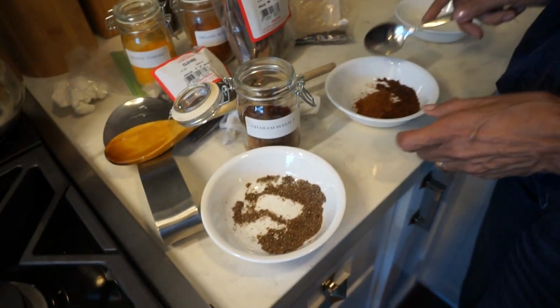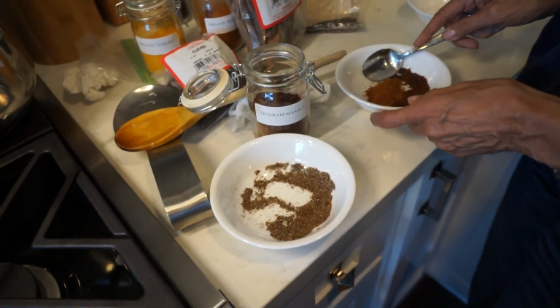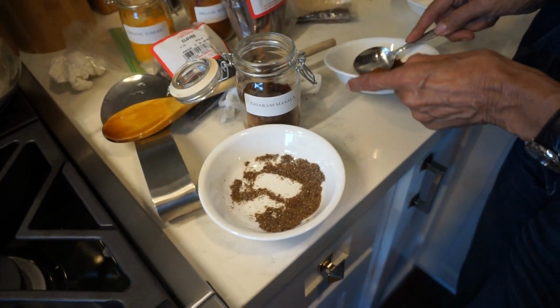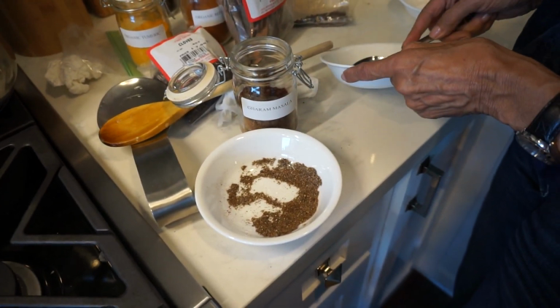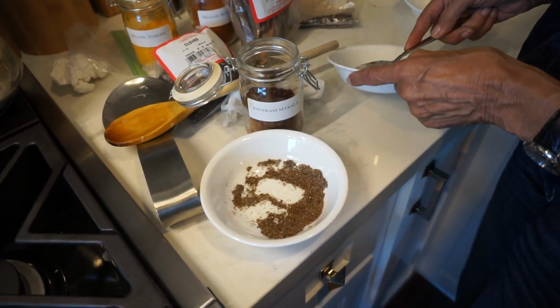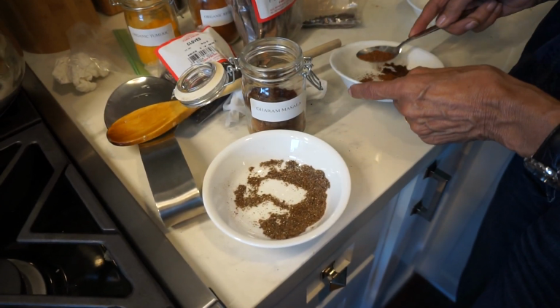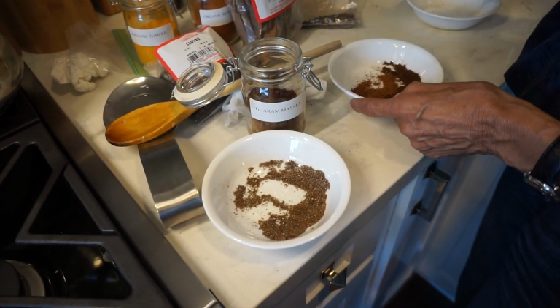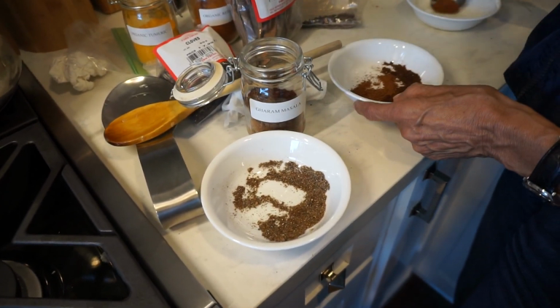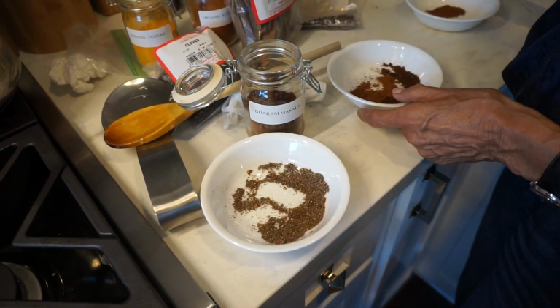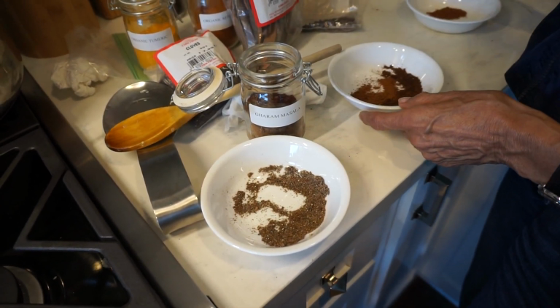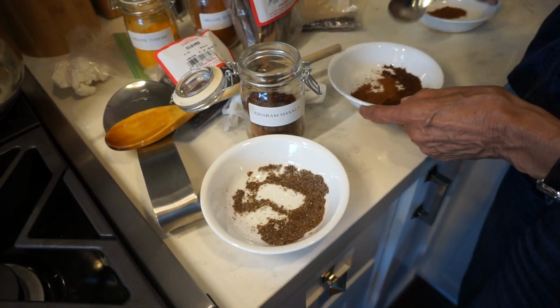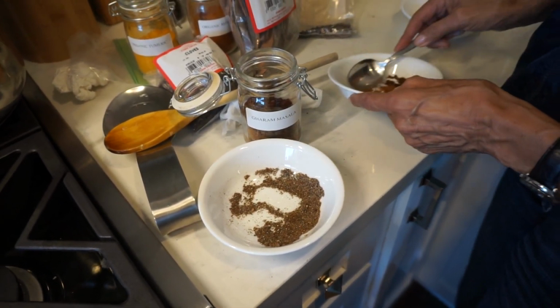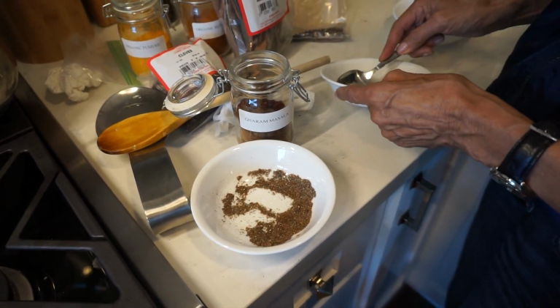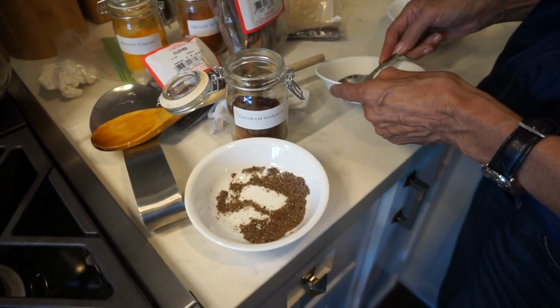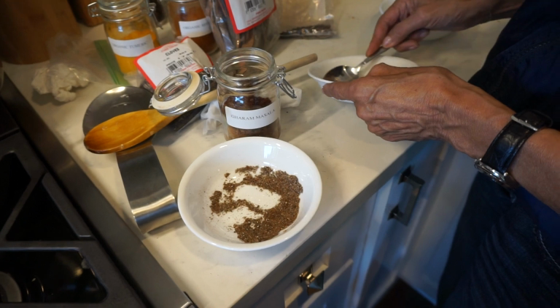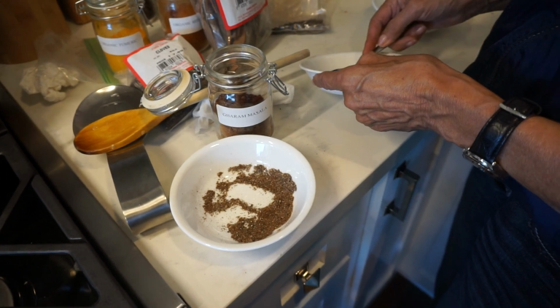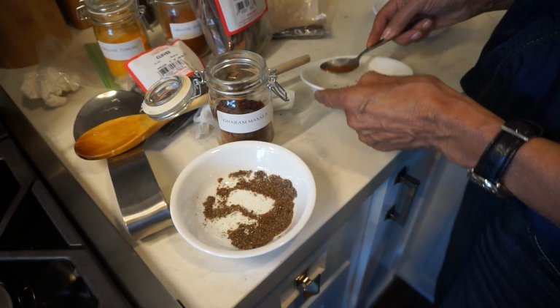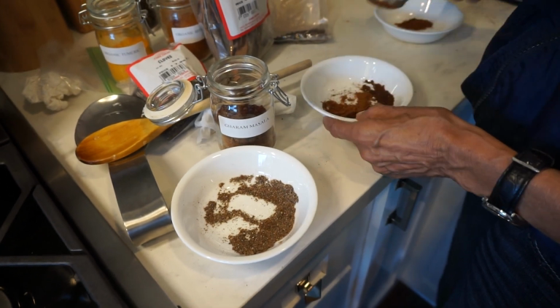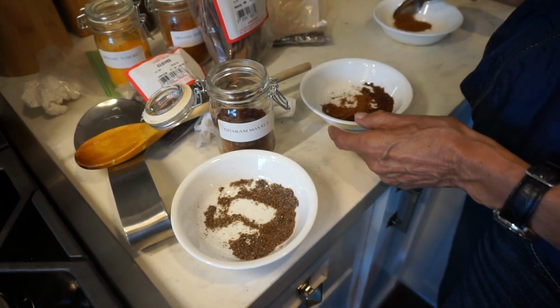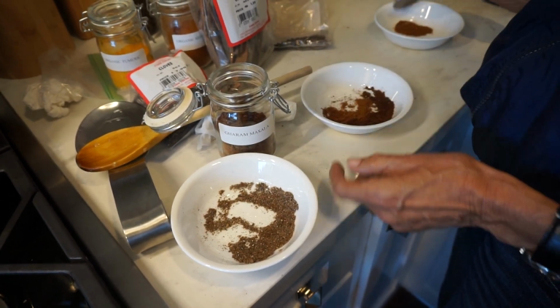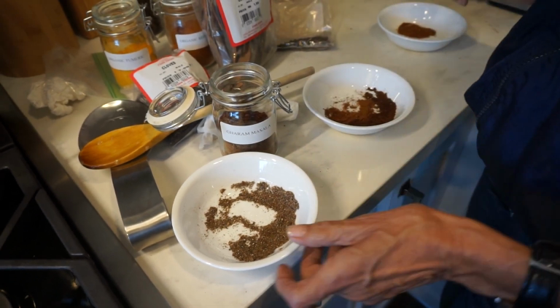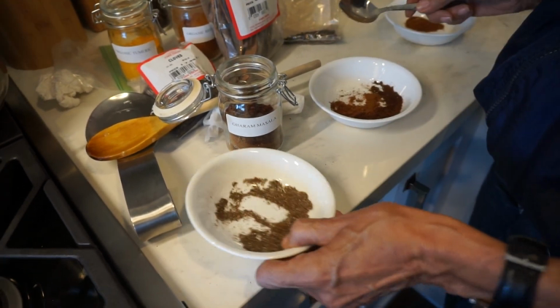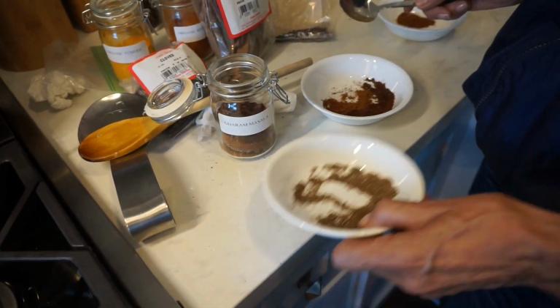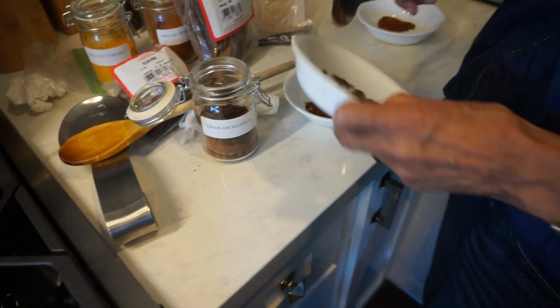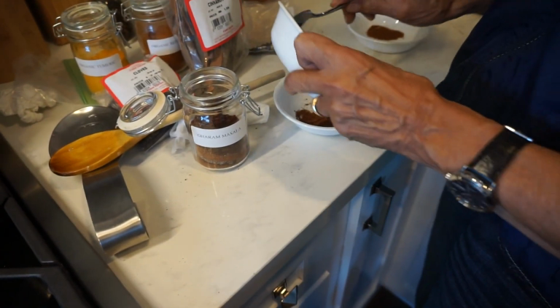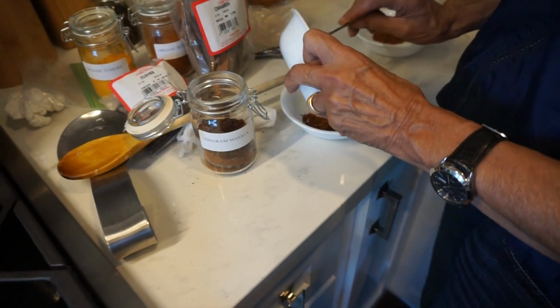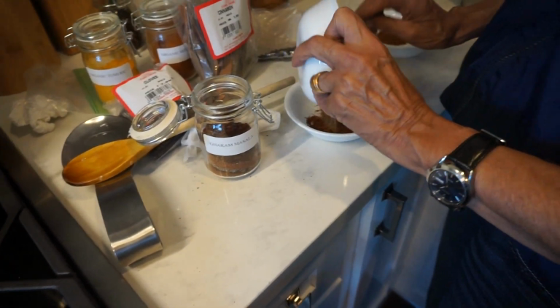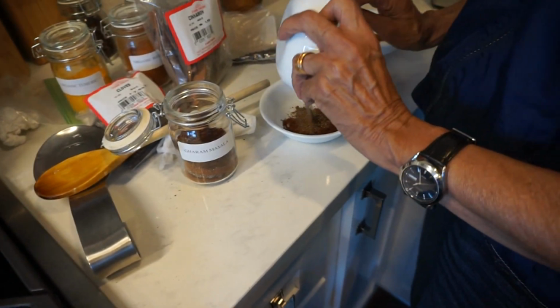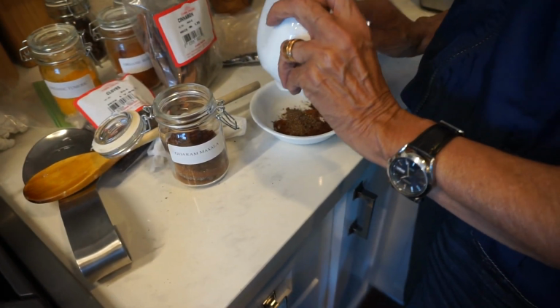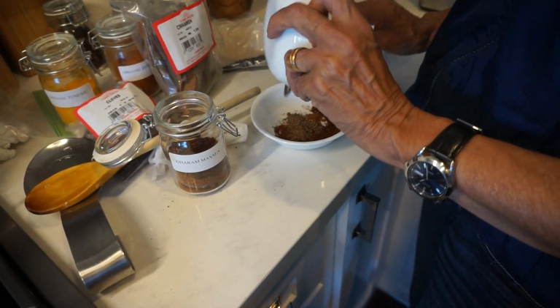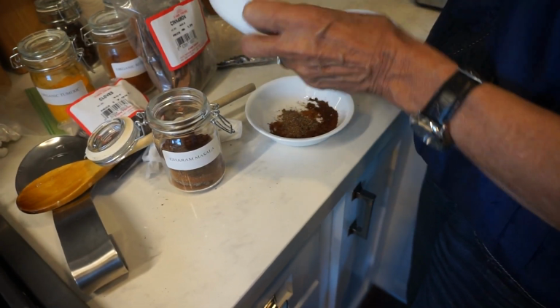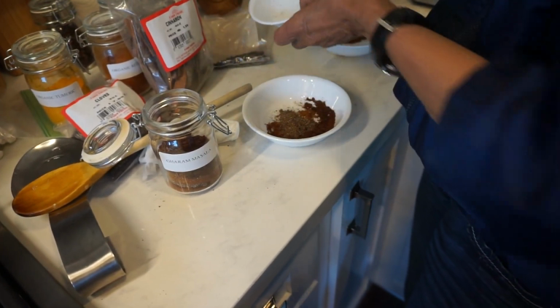Well, what I'm going to do is take out the cinnamon. Good idea. Because you don't want your curries to taste like cinnamon.